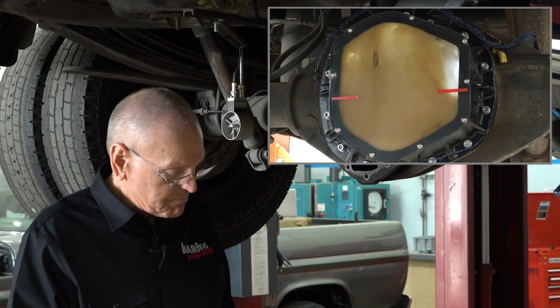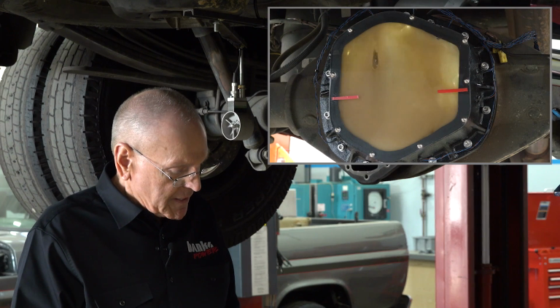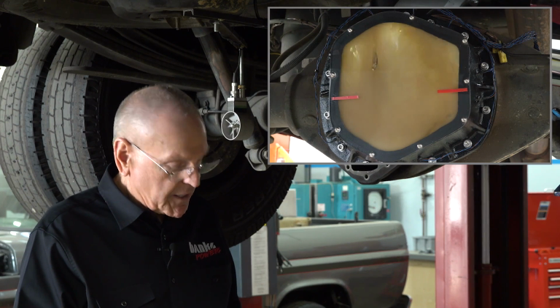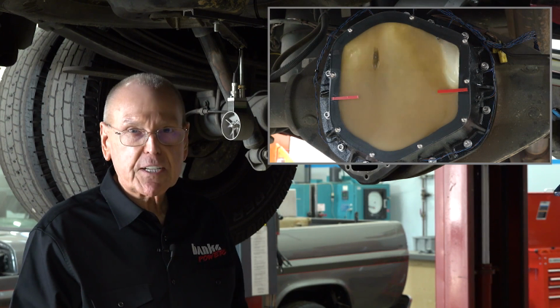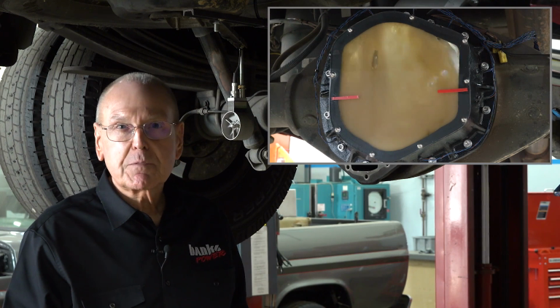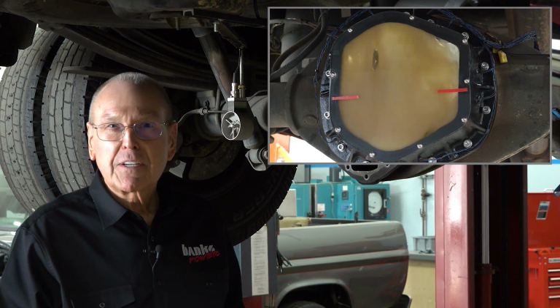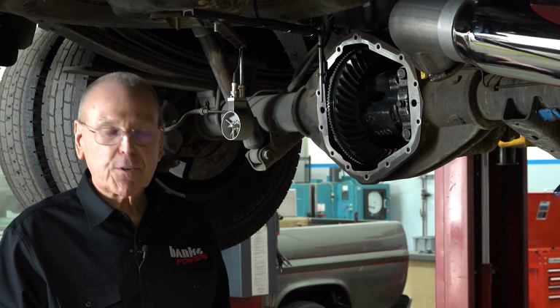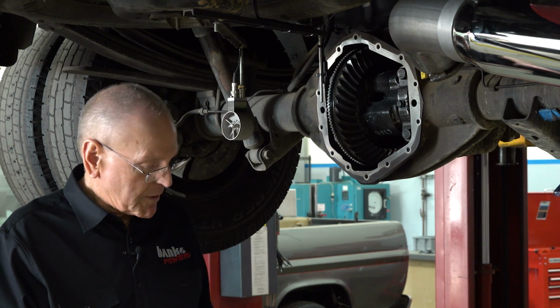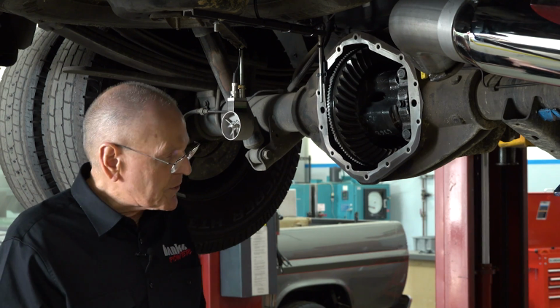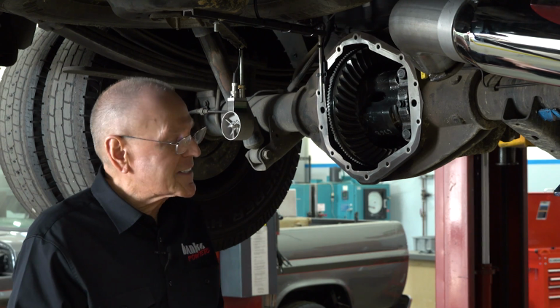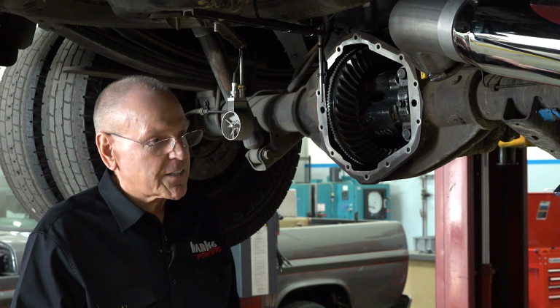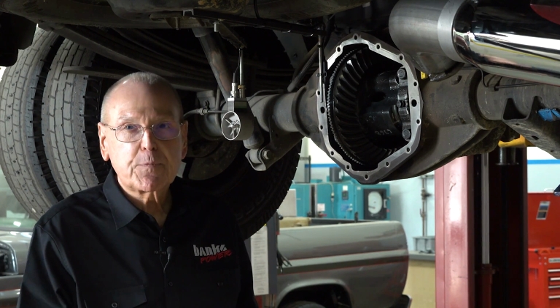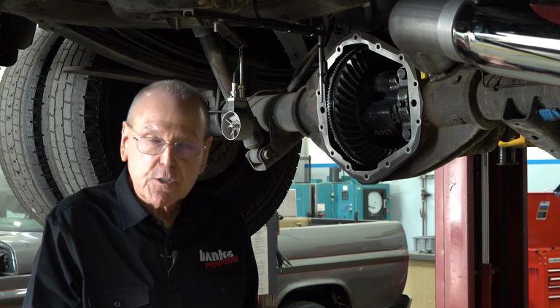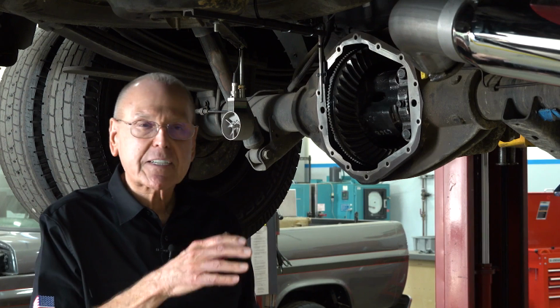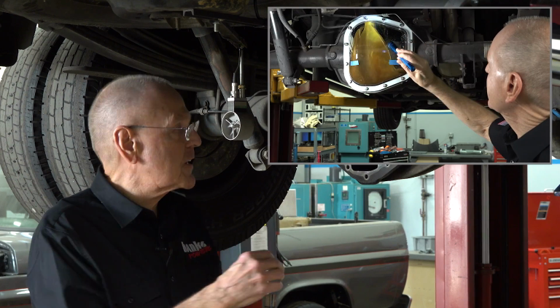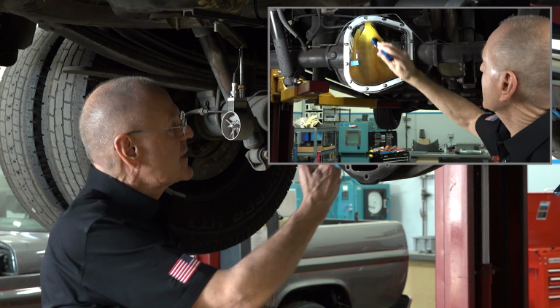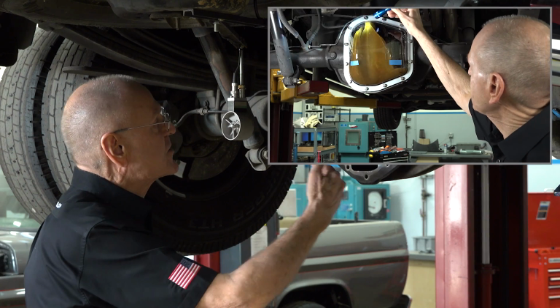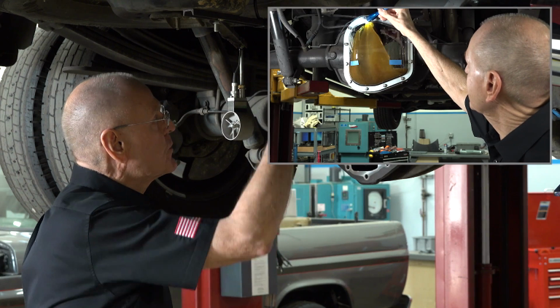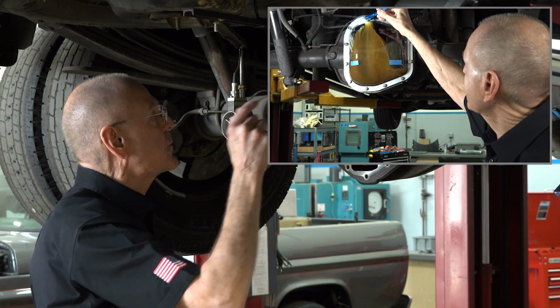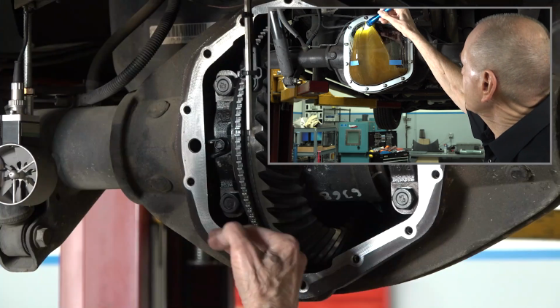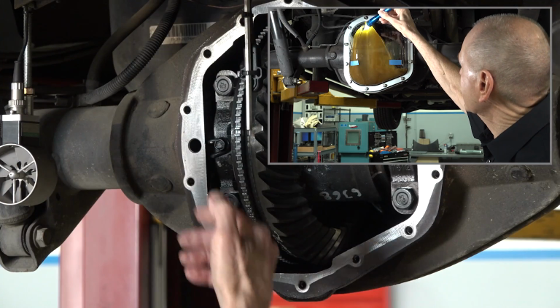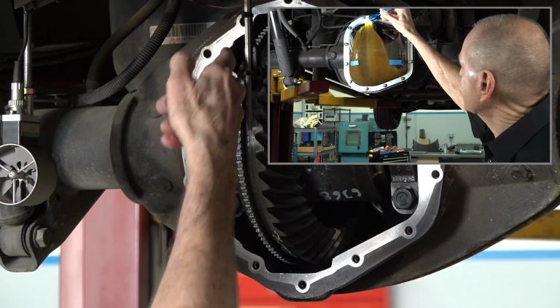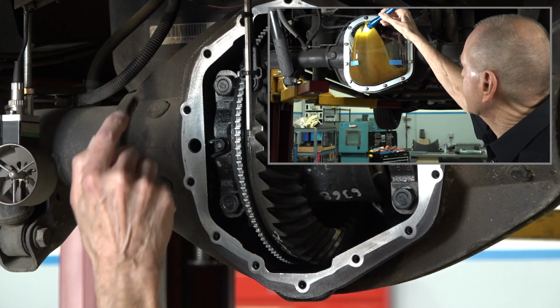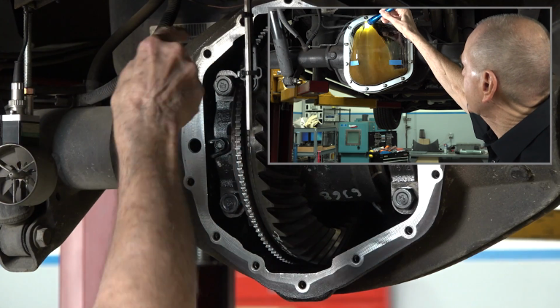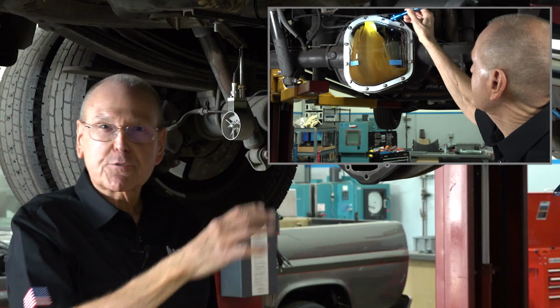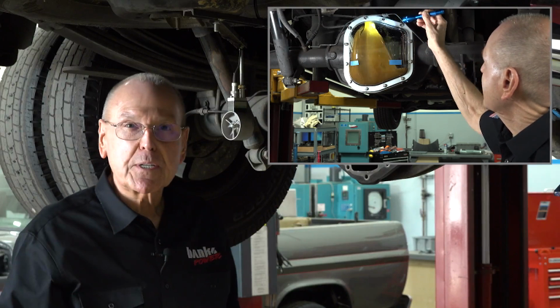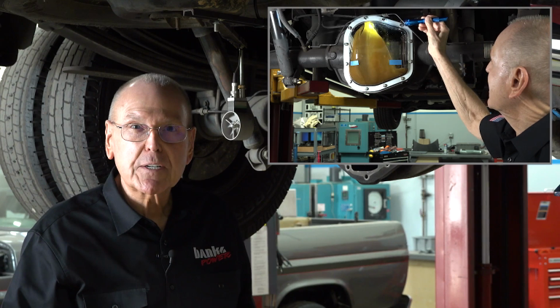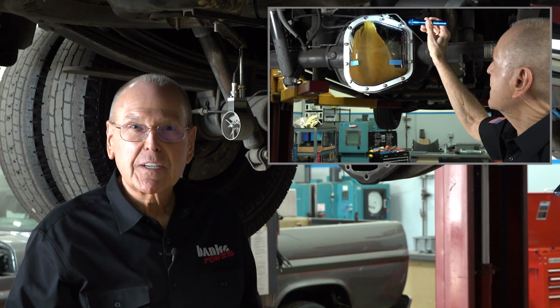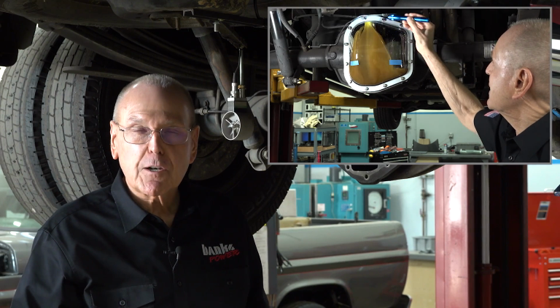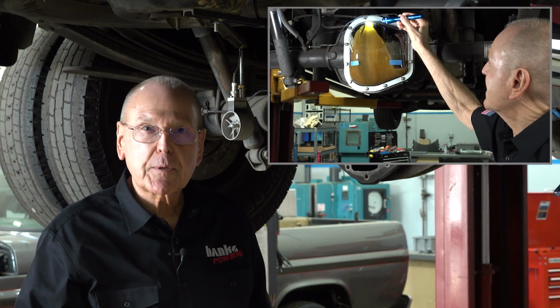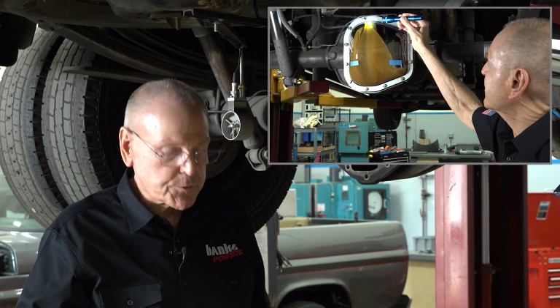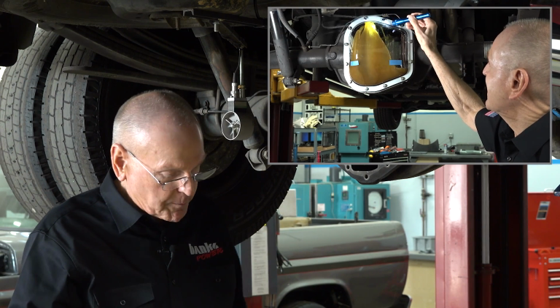And overheats the fluid. We've learned that a curved back diff cover takes the fluid right around and shoots it out through those crucial front pinion bearings and lubes them and cools them properly.